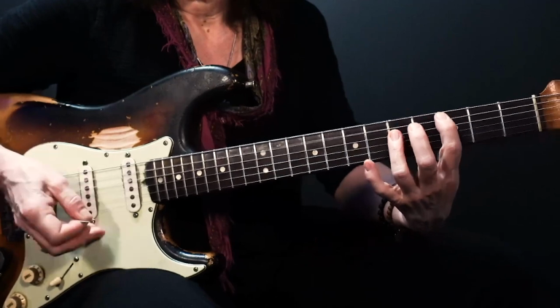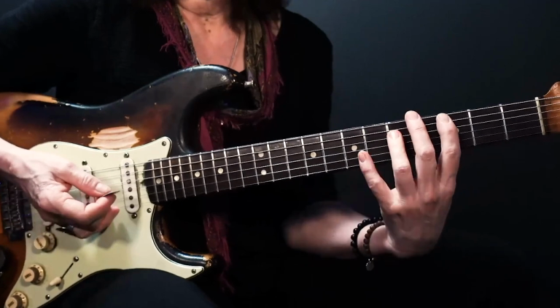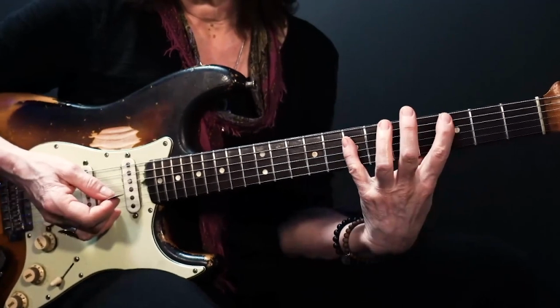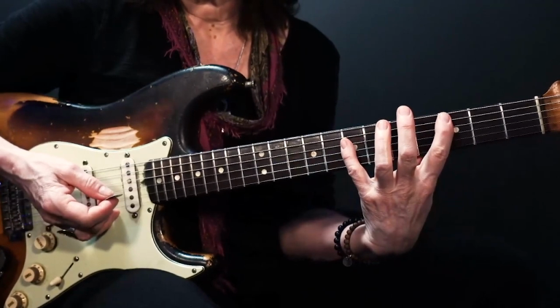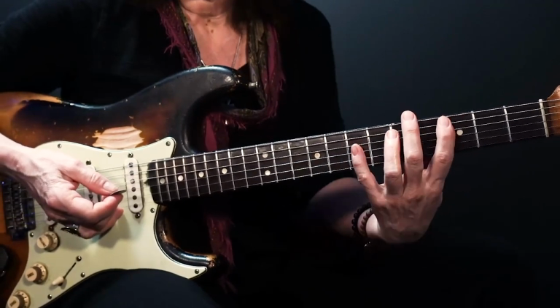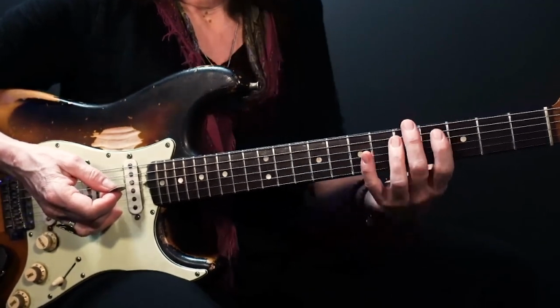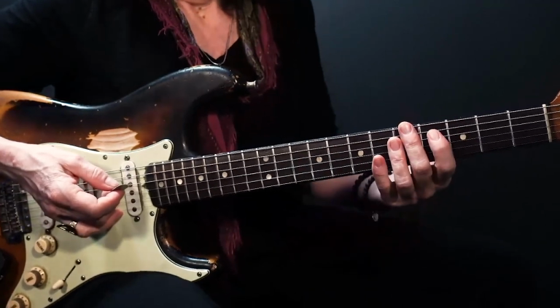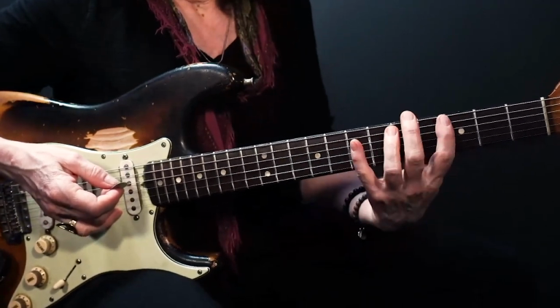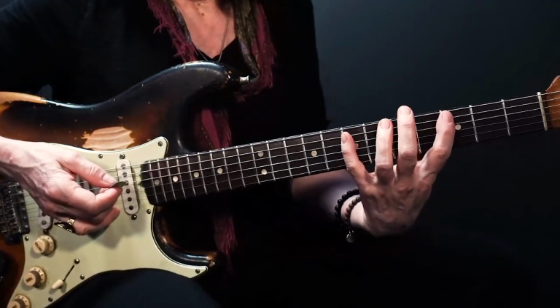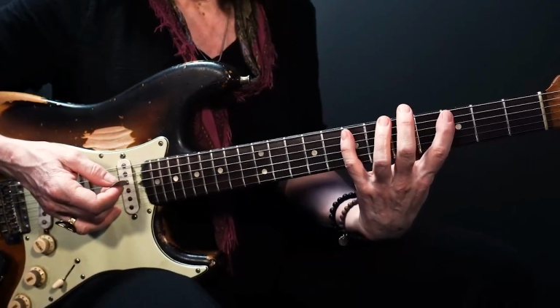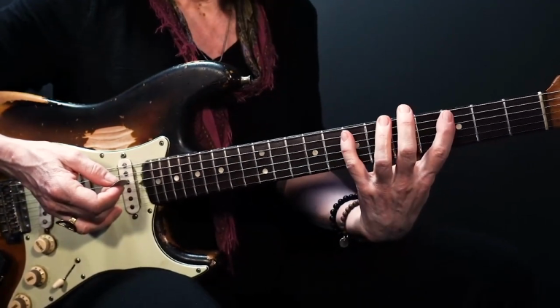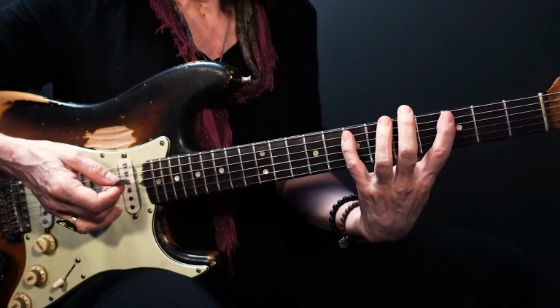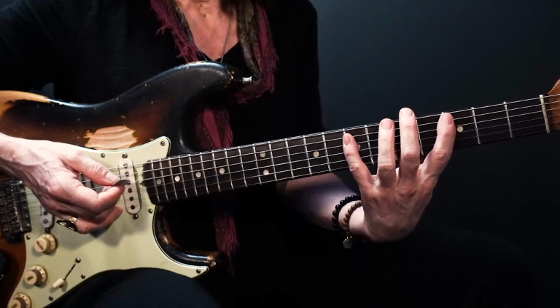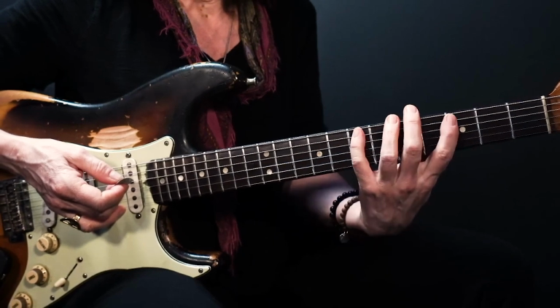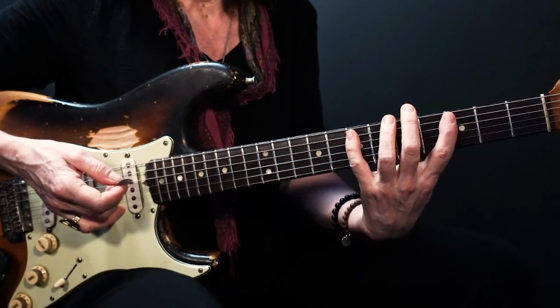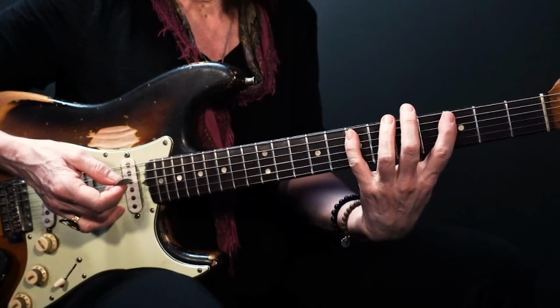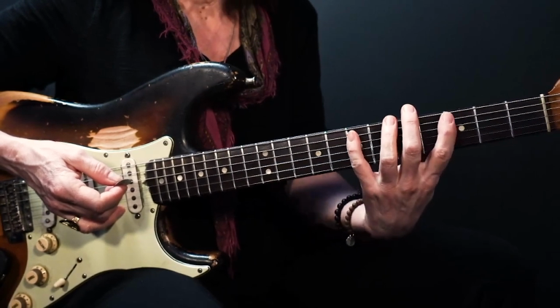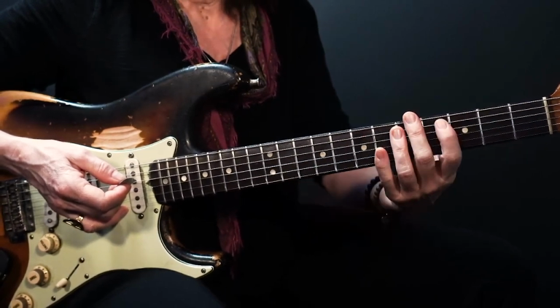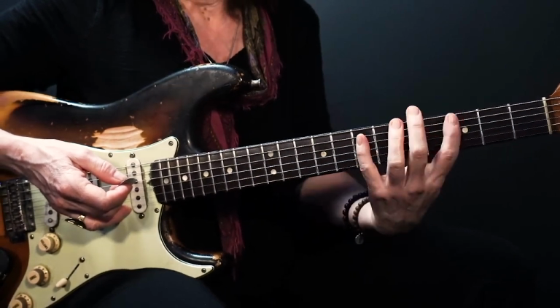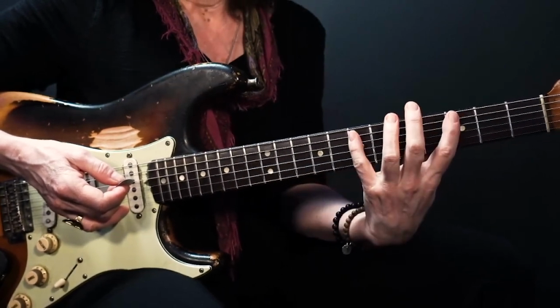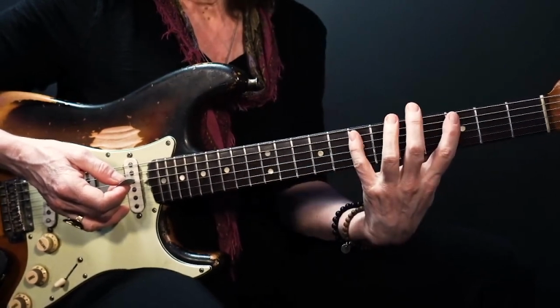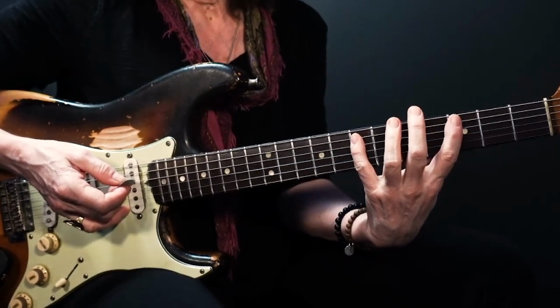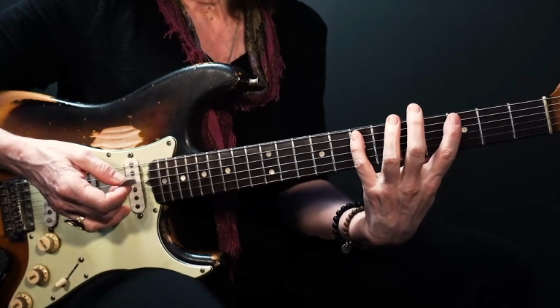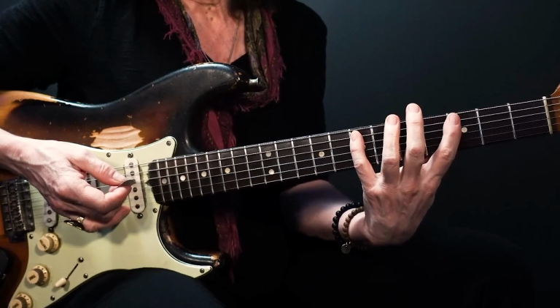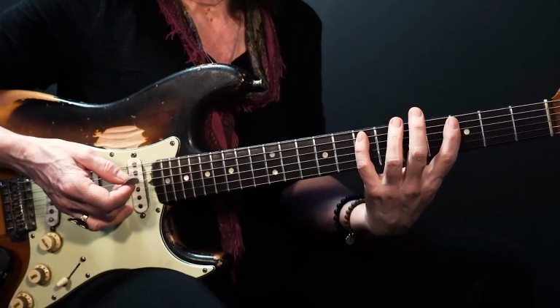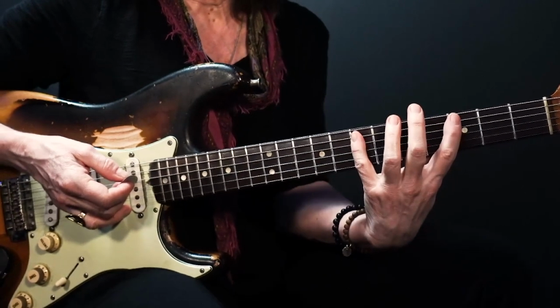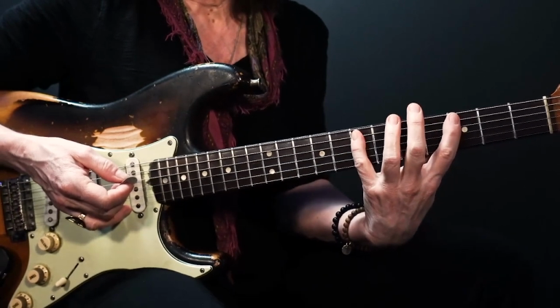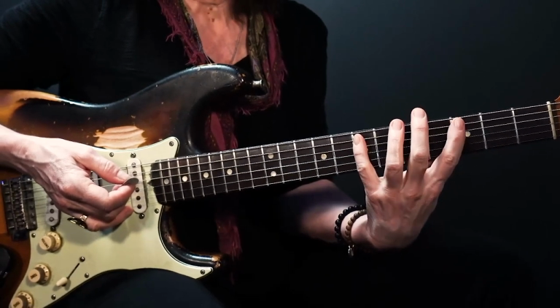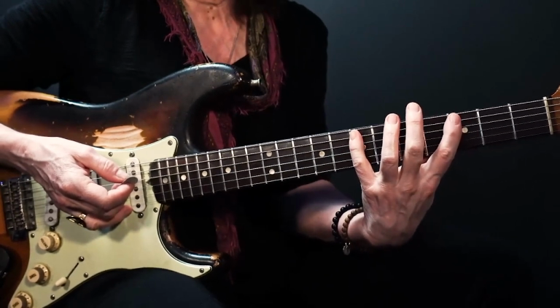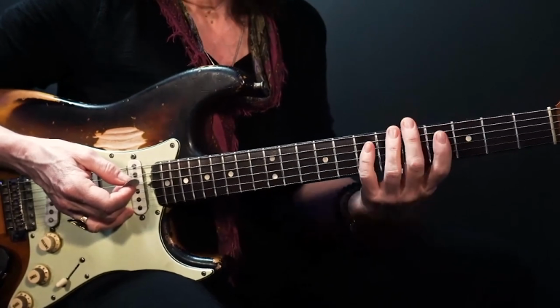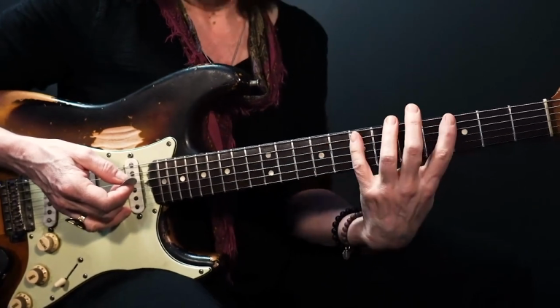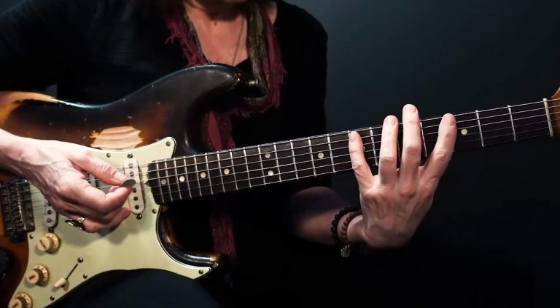Now I want you to notice when you're sitting up like this and you try to reach that — that's quite a stretch. Especially if you're new to playing, you're going to have trouble probably spanning four frets.